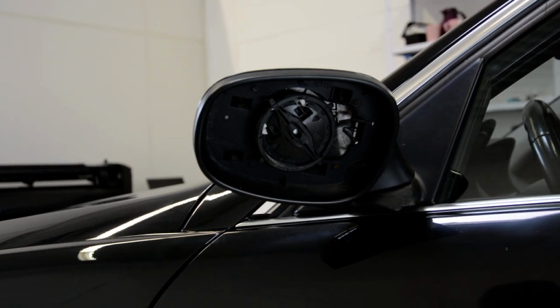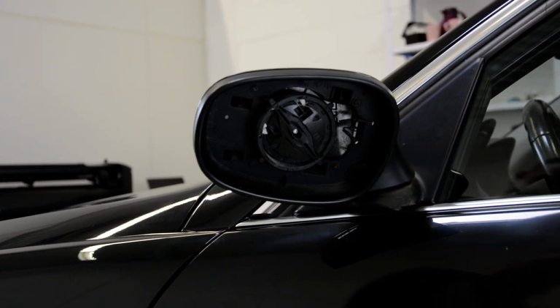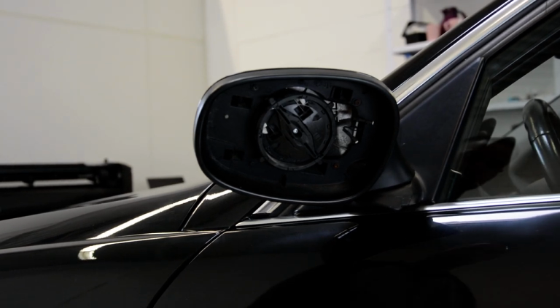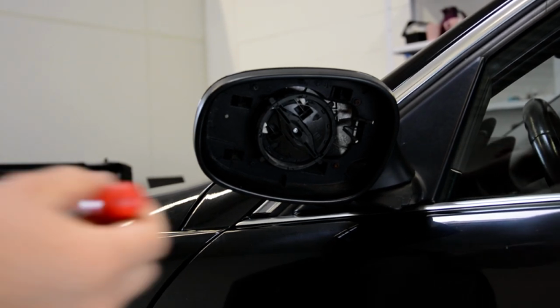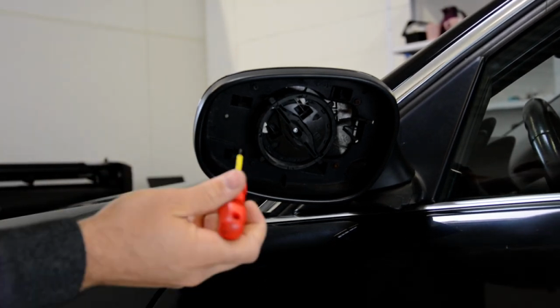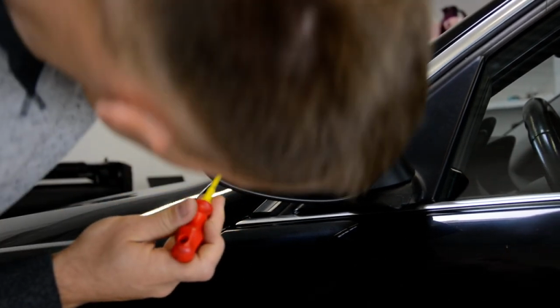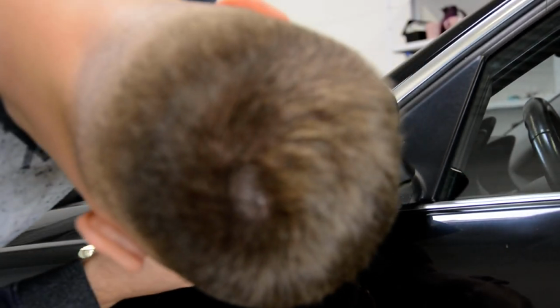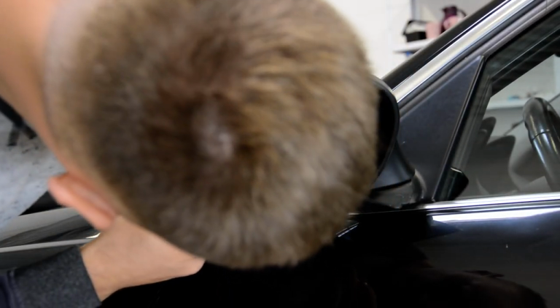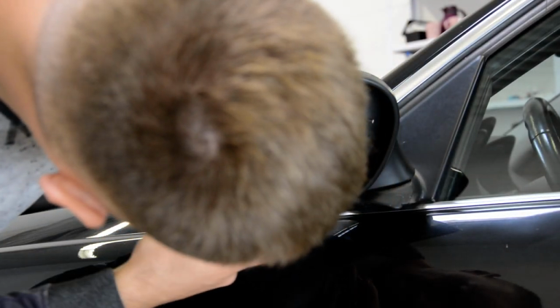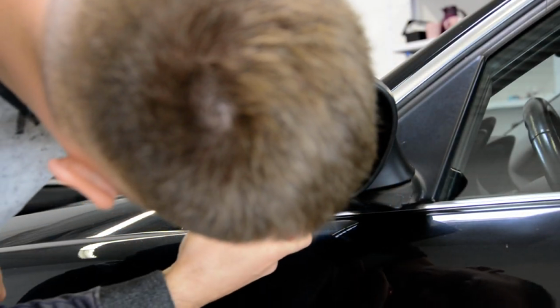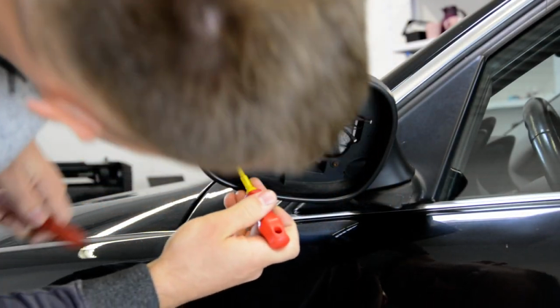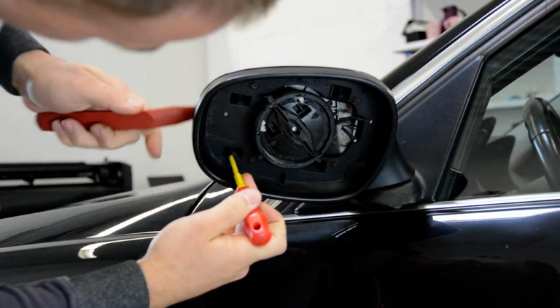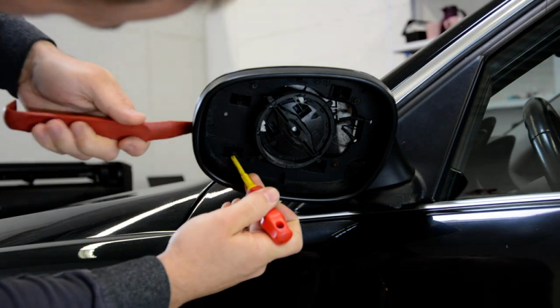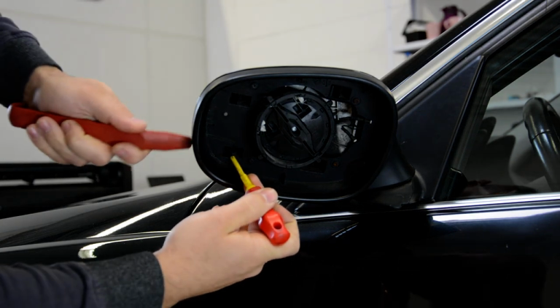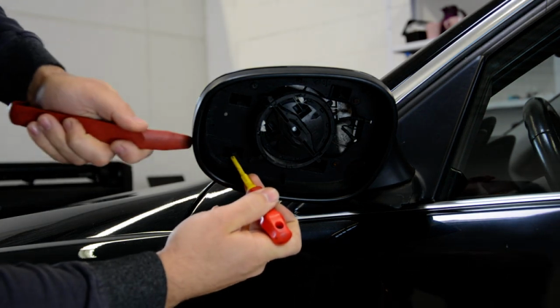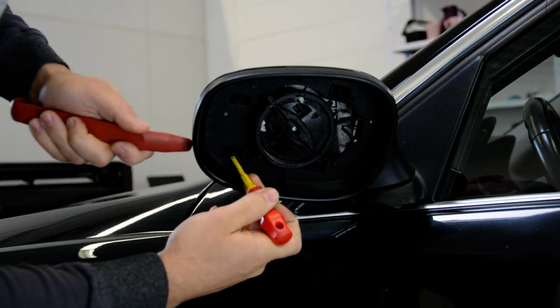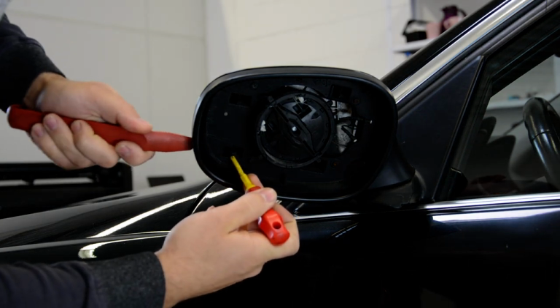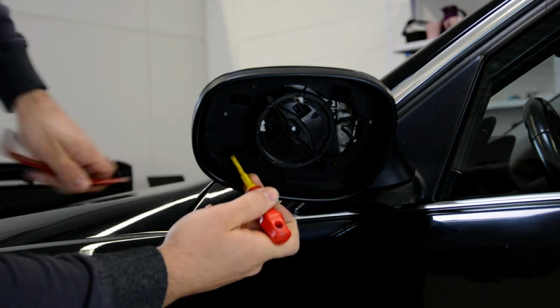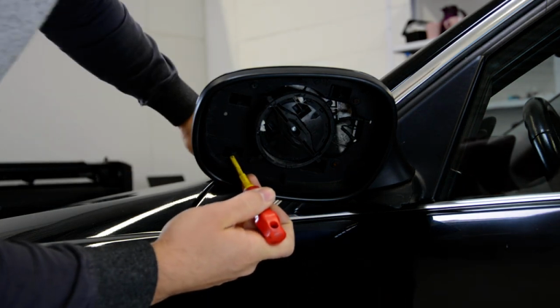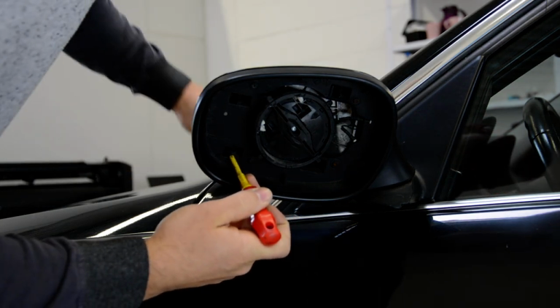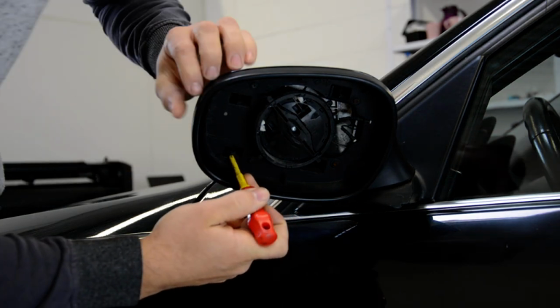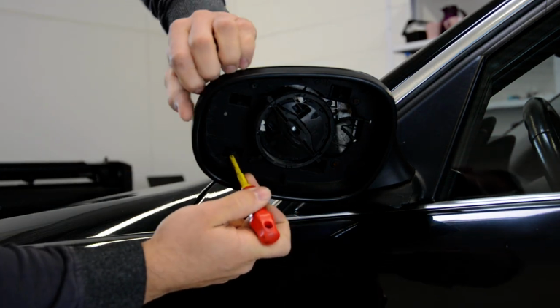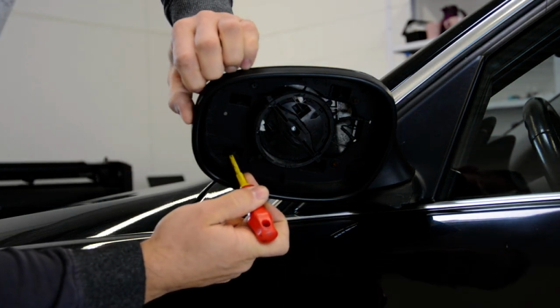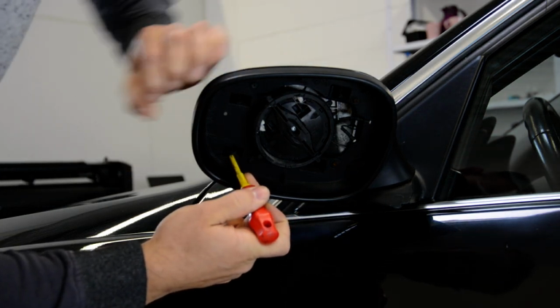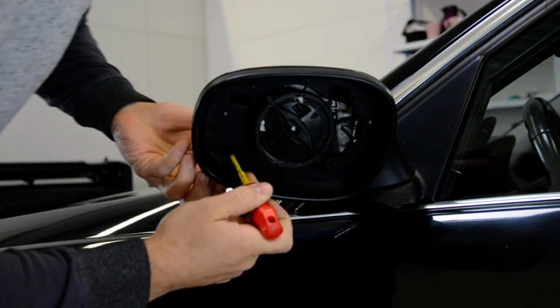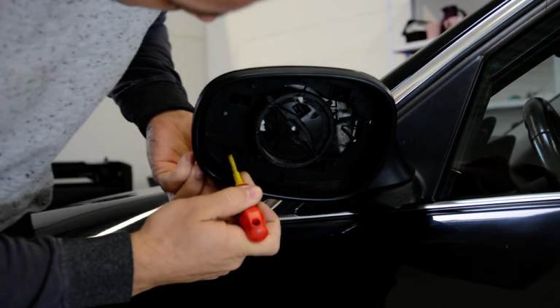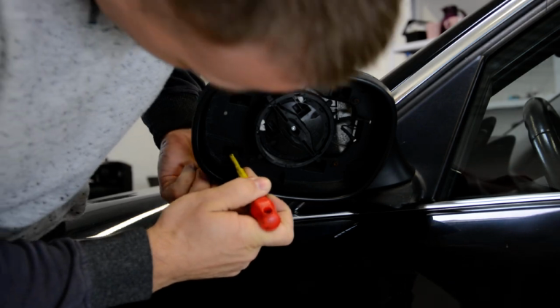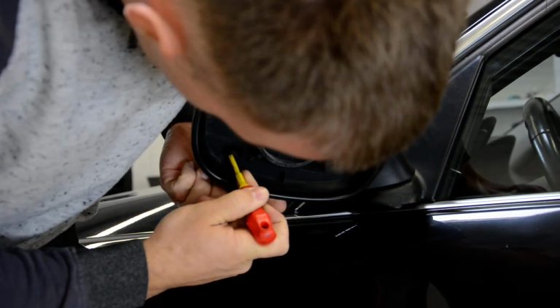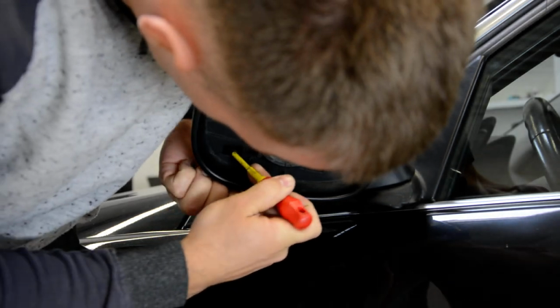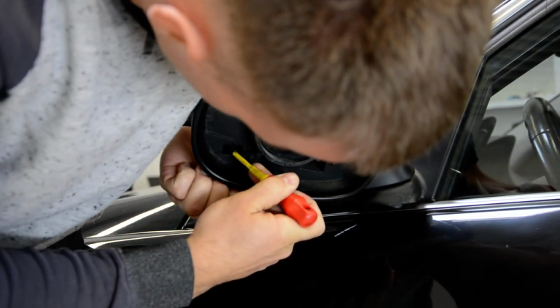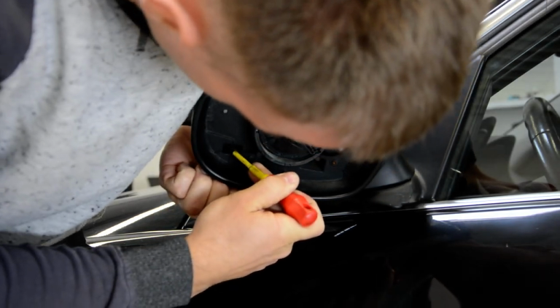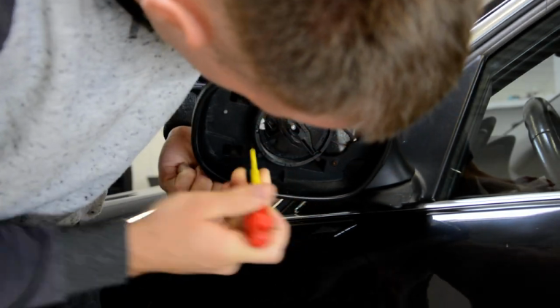Okay, push on the tabs — or with your nails. Let's push the mirror cover away.